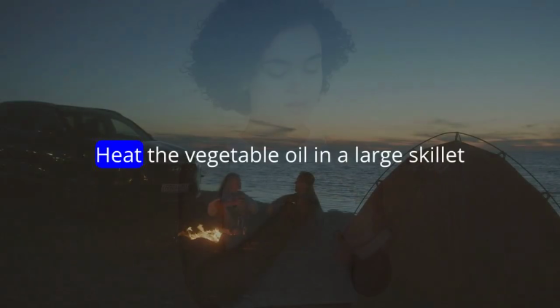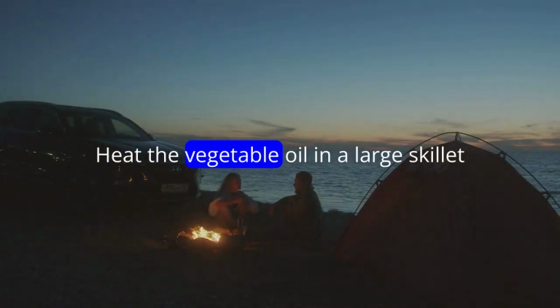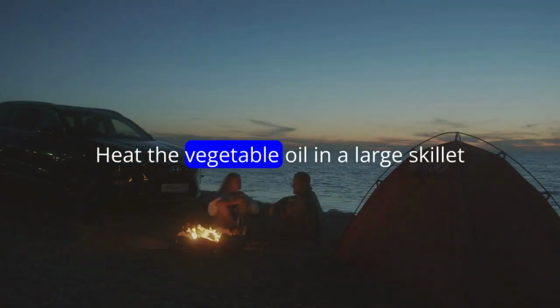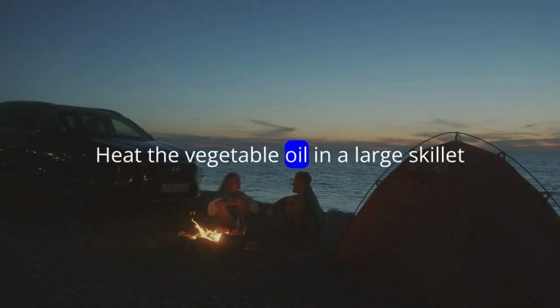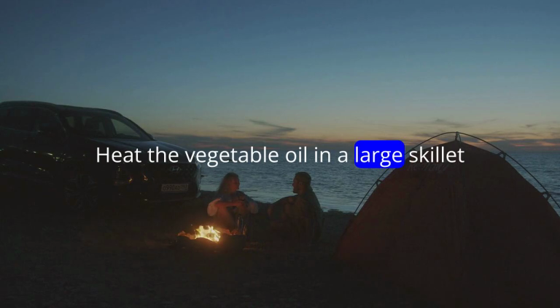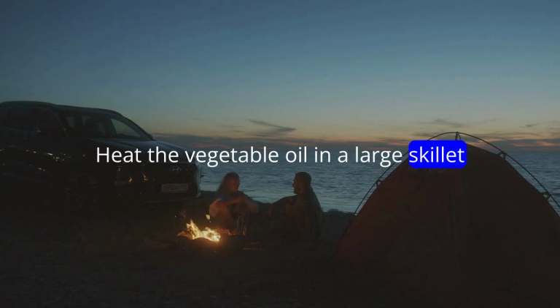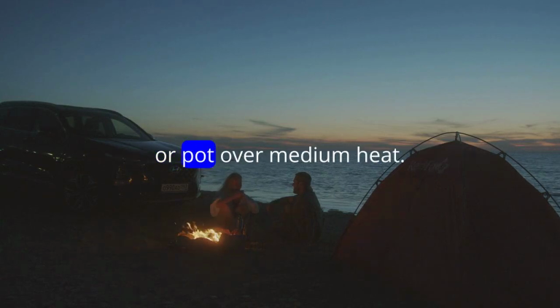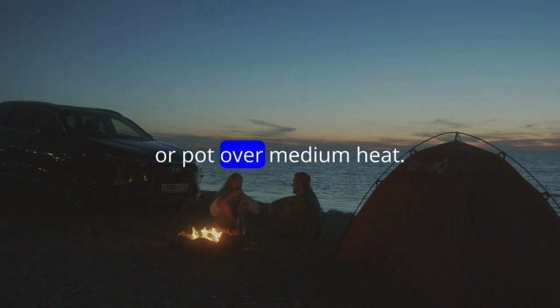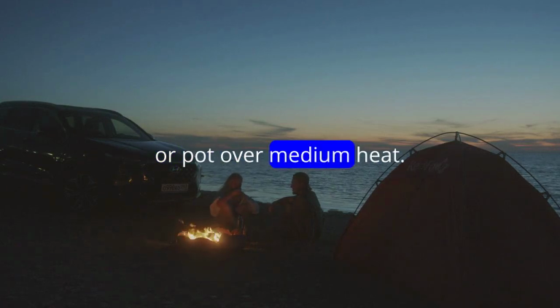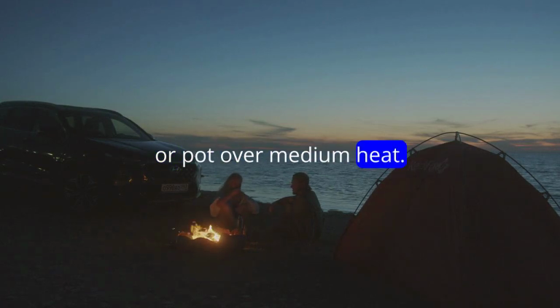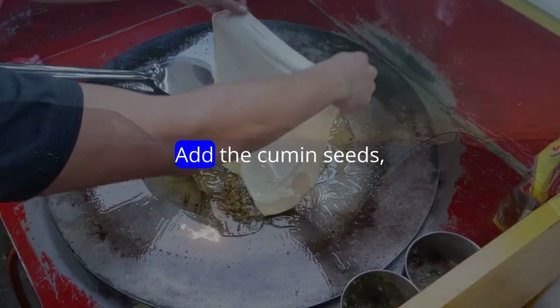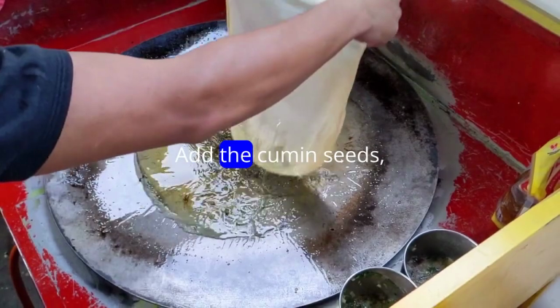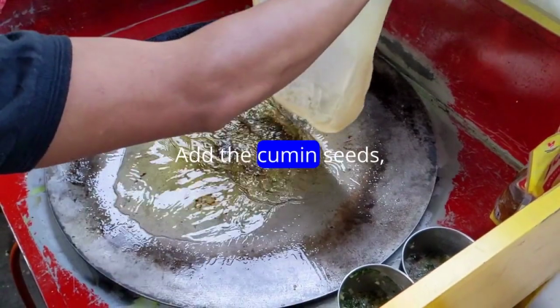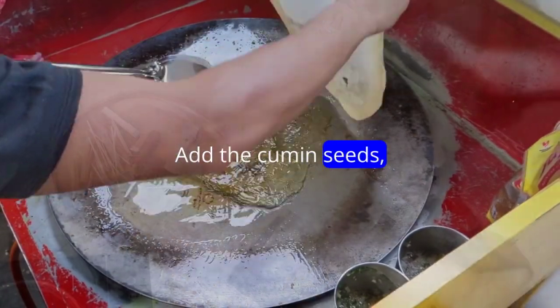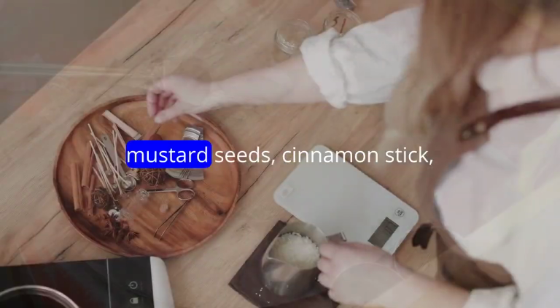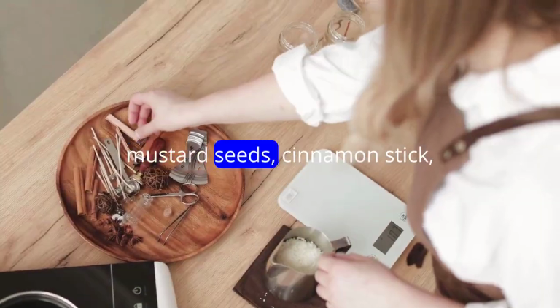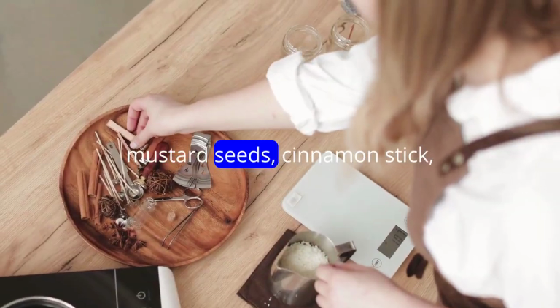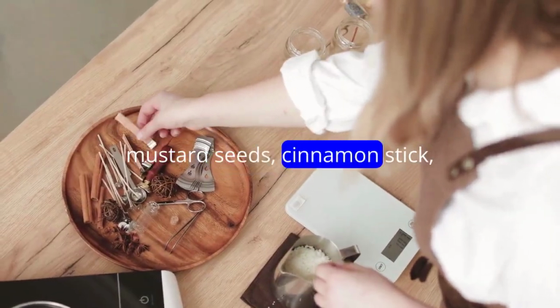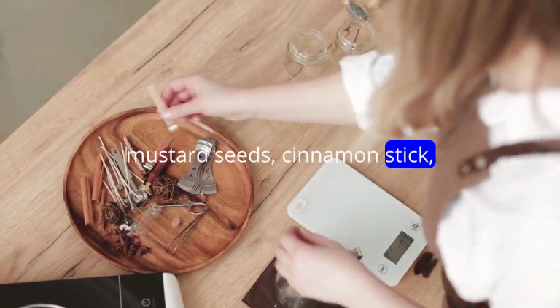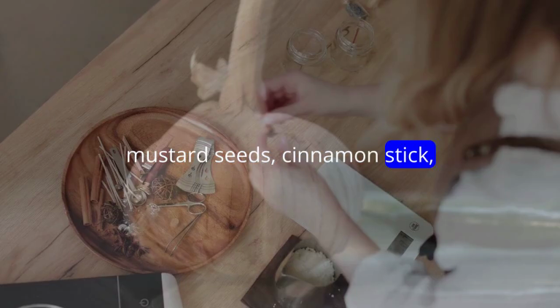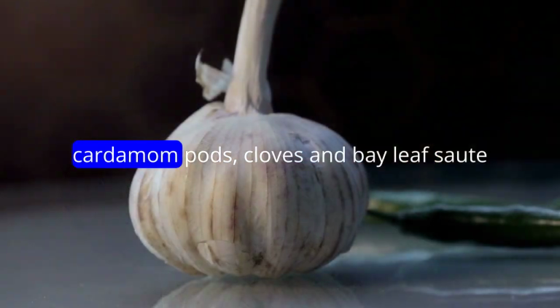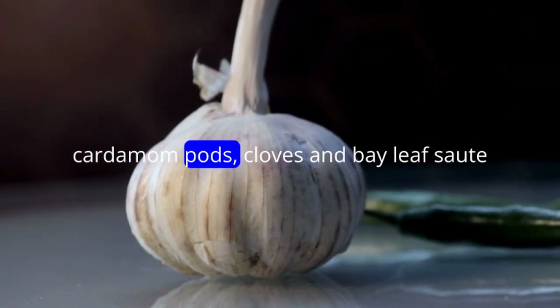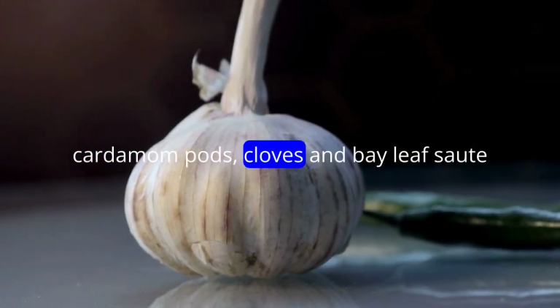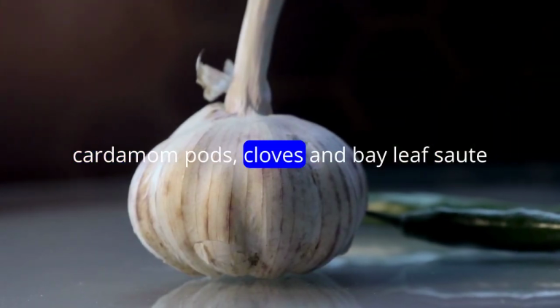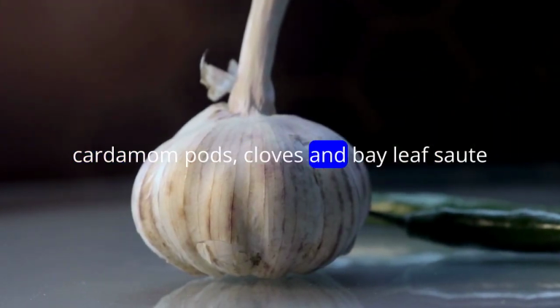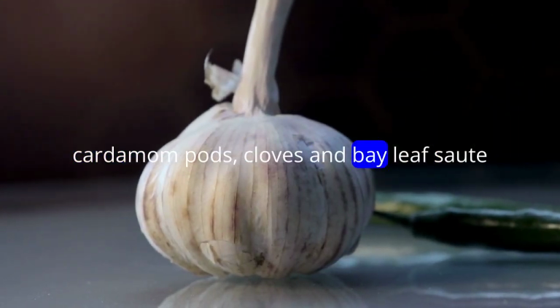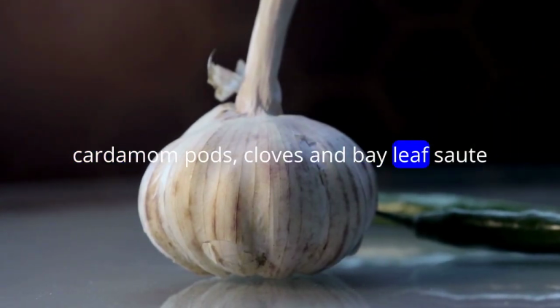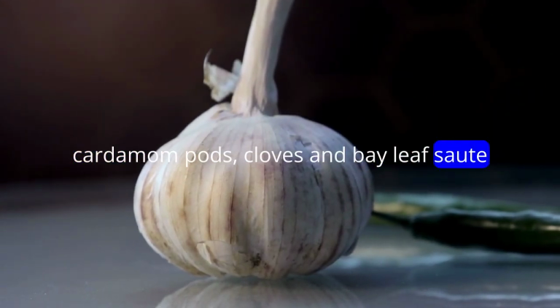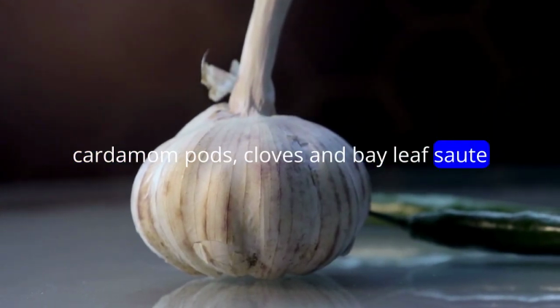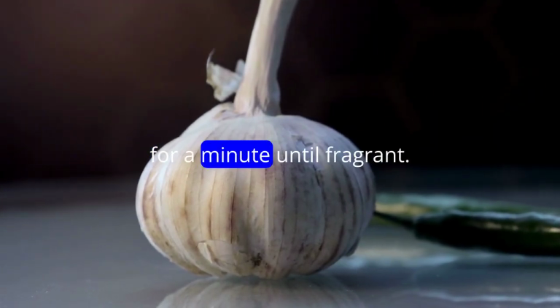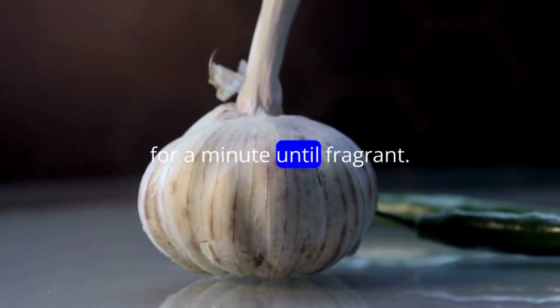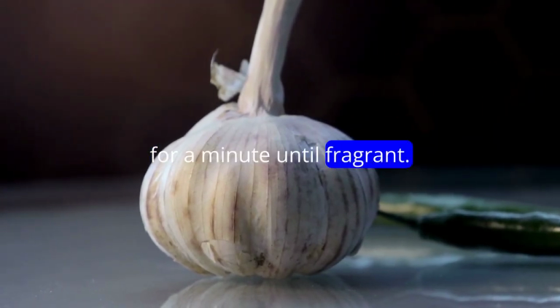Heat the vegetable oil in a large skillet or pot over medium heat. Add the cumin seeds, mustard seeds, cinnamon stick, cardamom pods, cloves, and bay leaf. Sauté for a minute until fragrant.